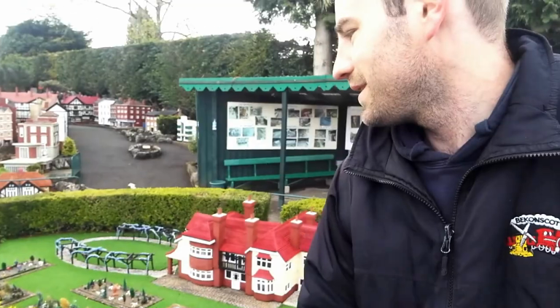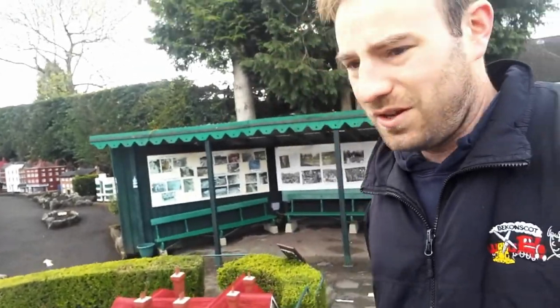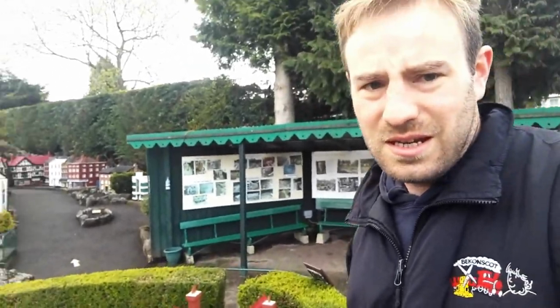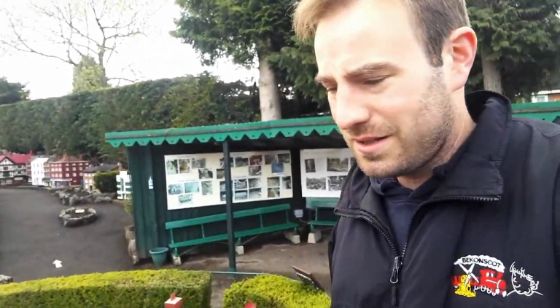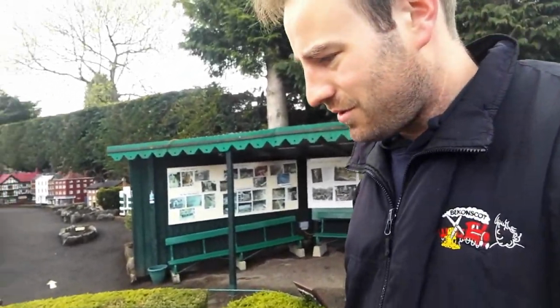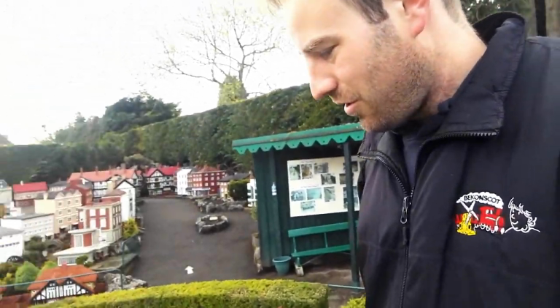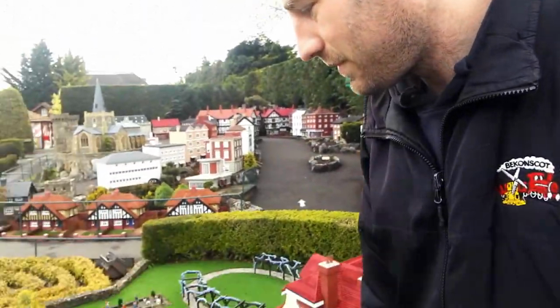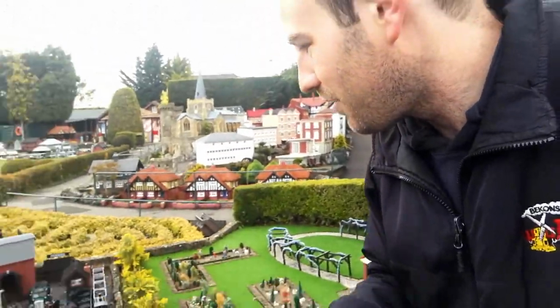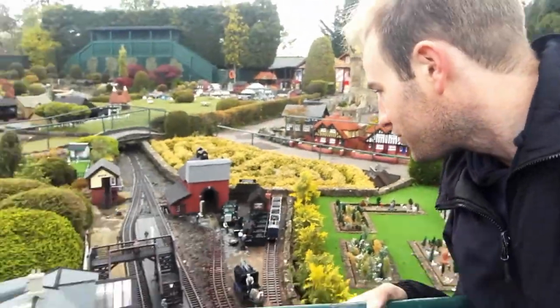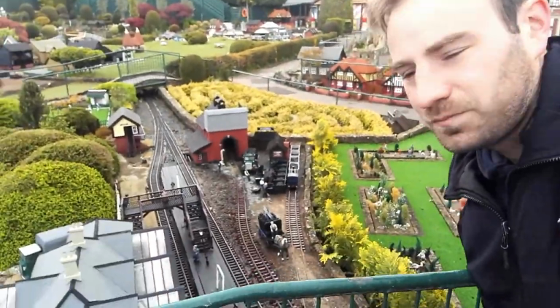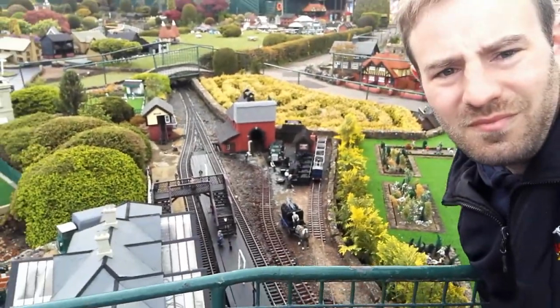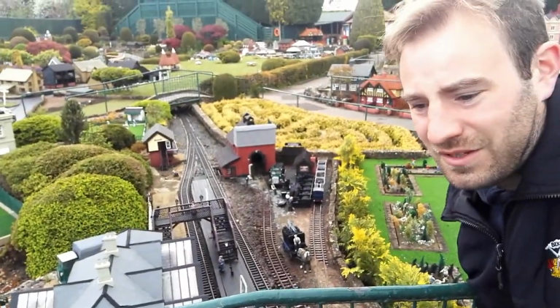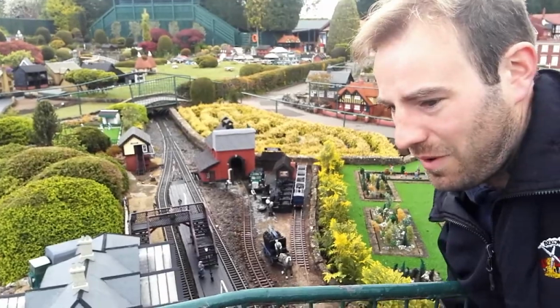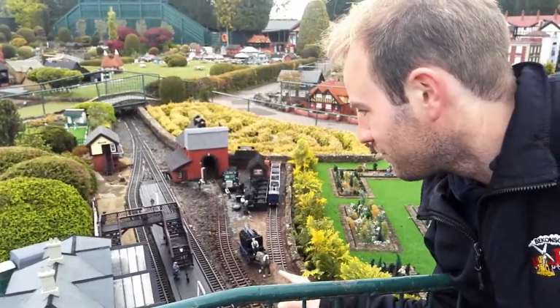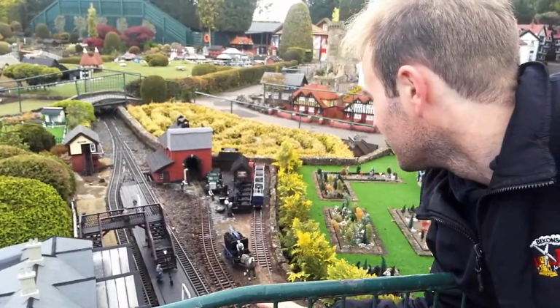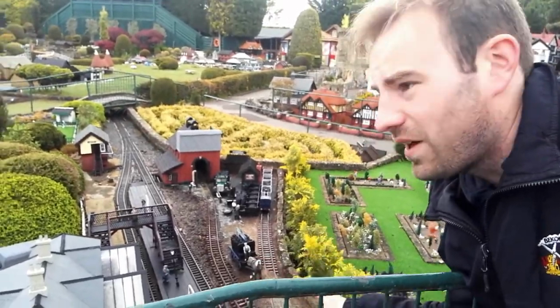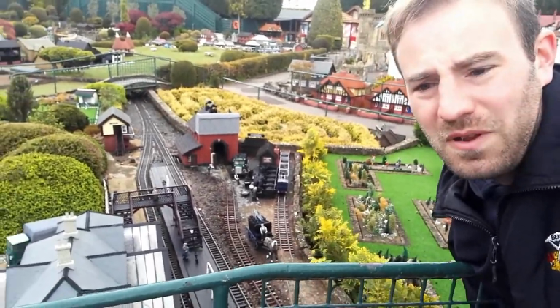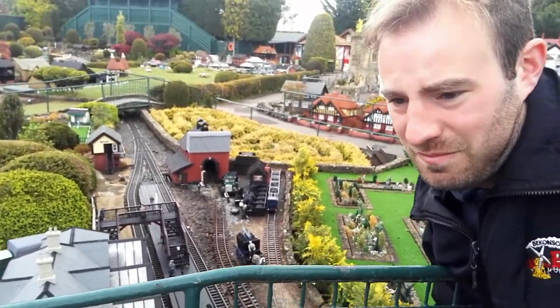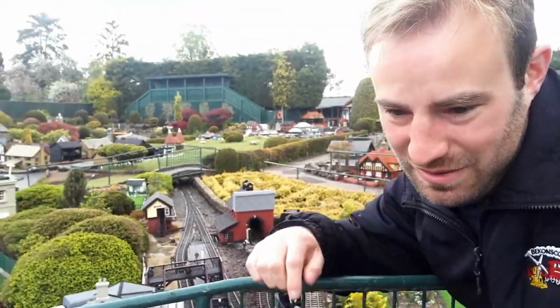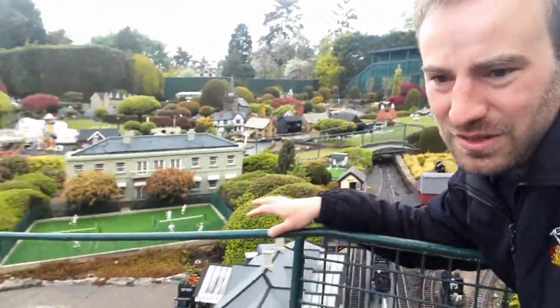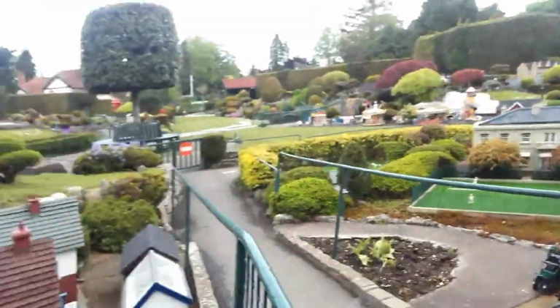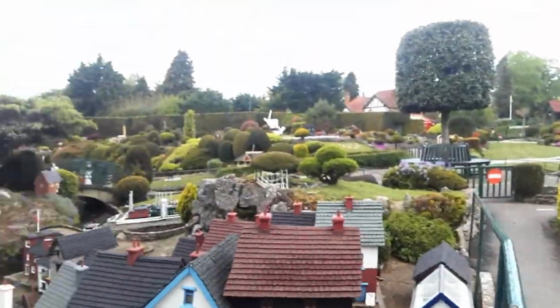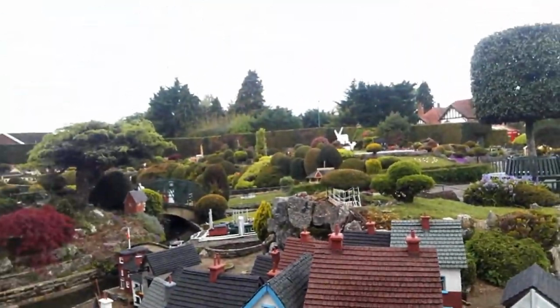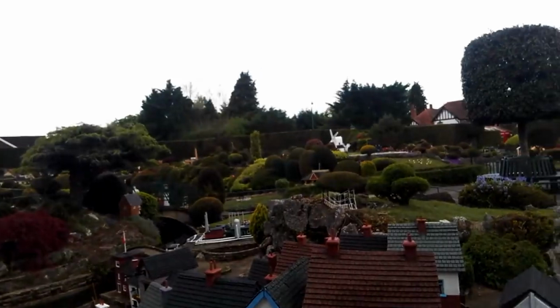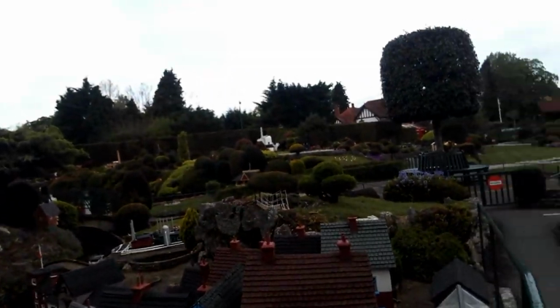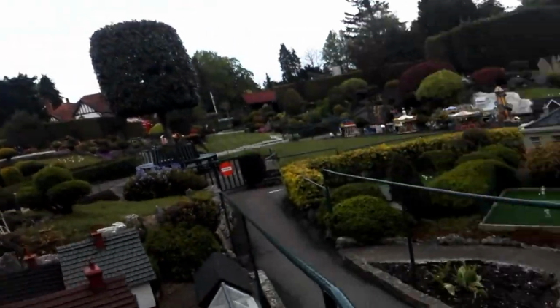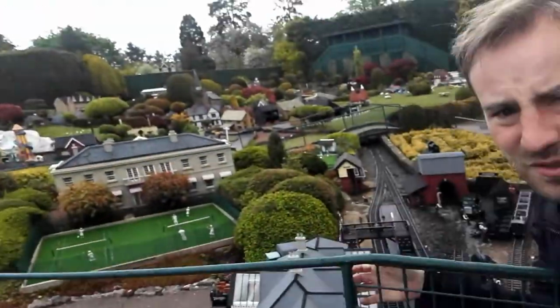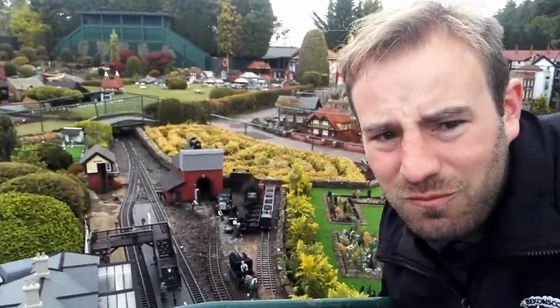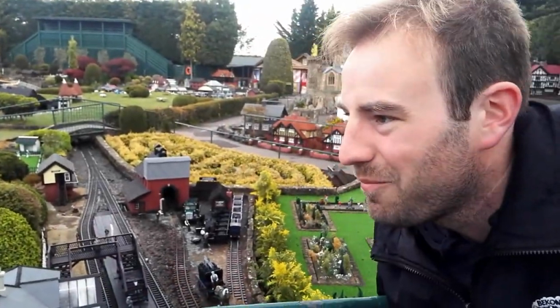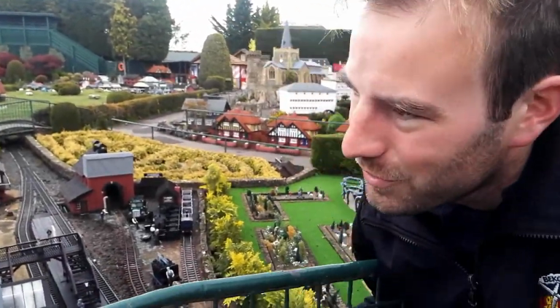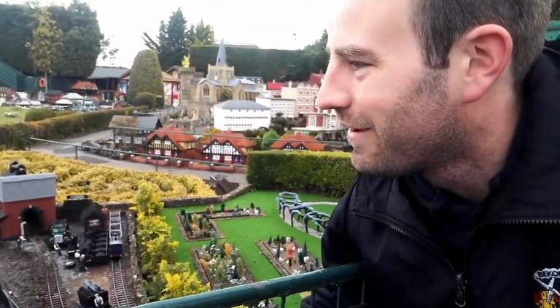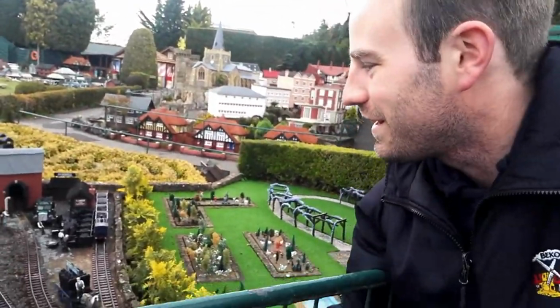Now we have the very metropolitan-looking station of Hampton. So this is the first intermediate station on the Evenlode branch. Hampton is a fairly small village, but the residents from Southpool — well, Southport — visit there.